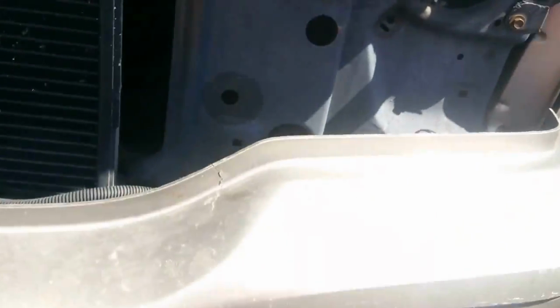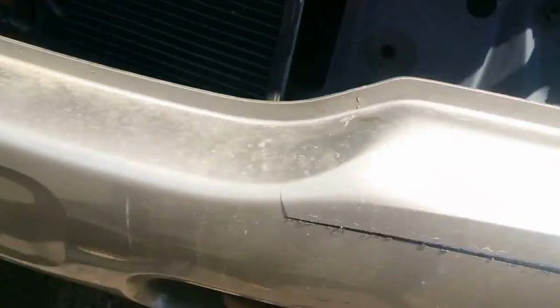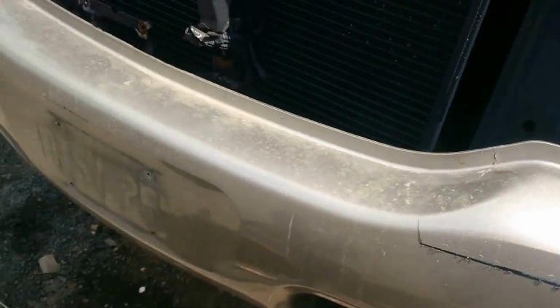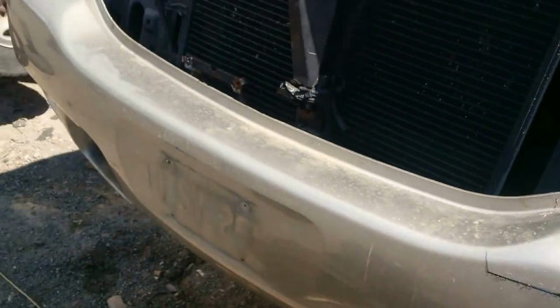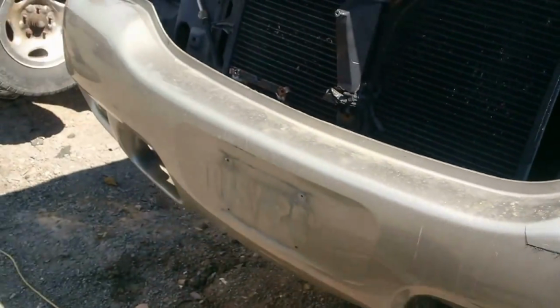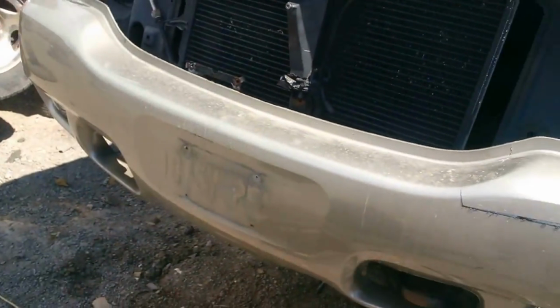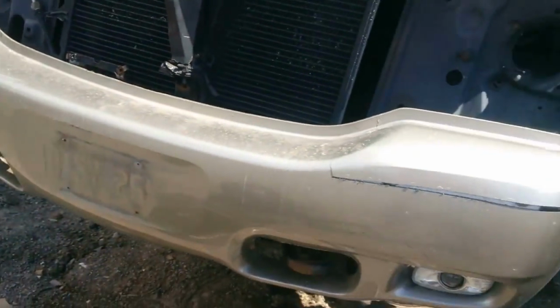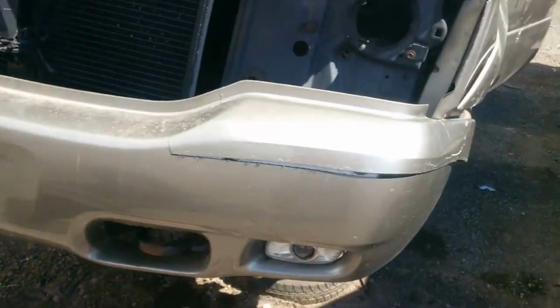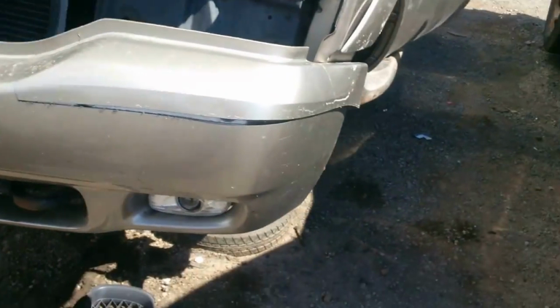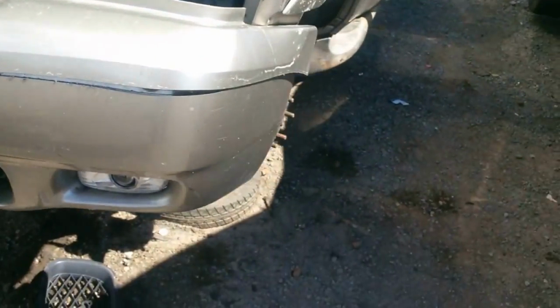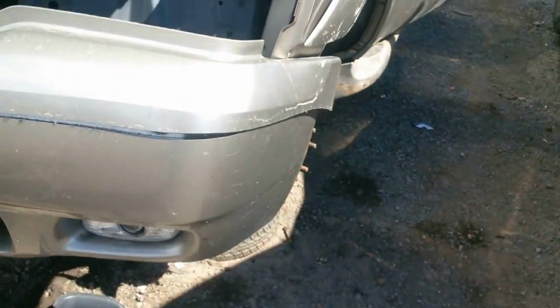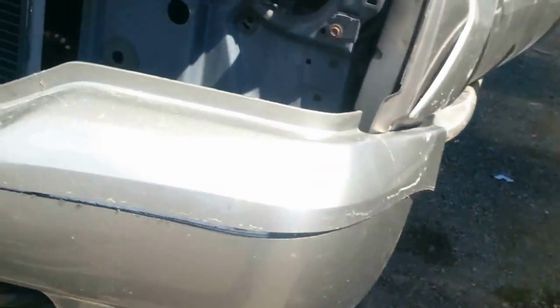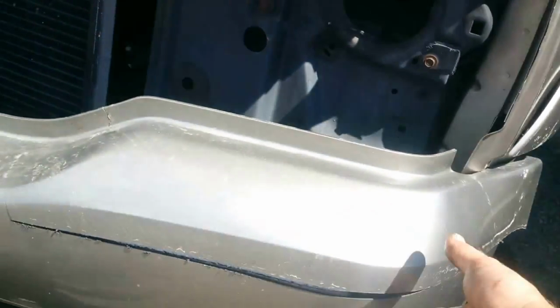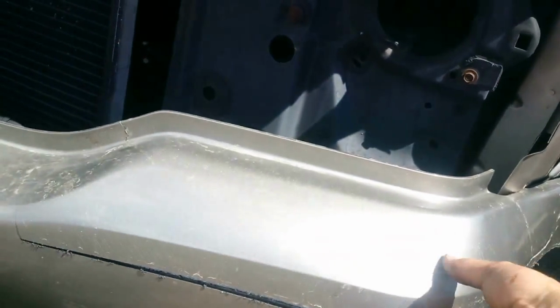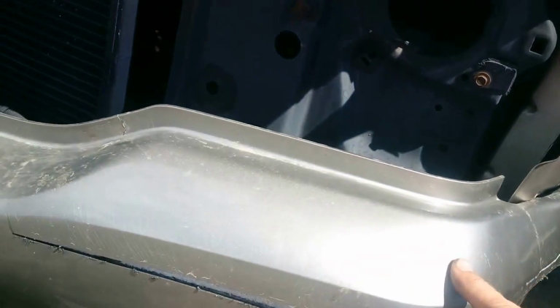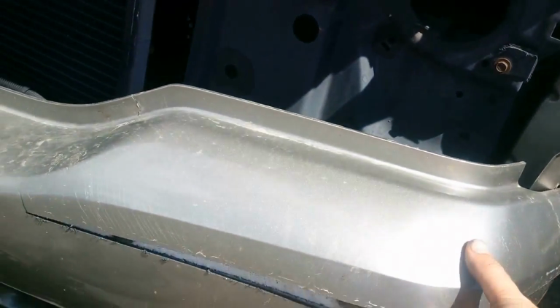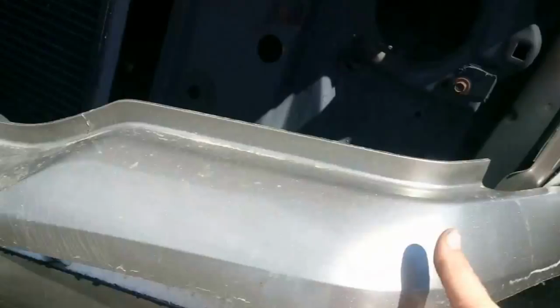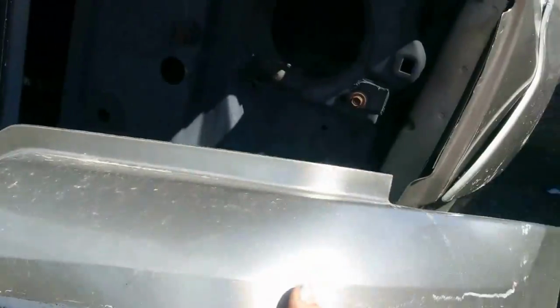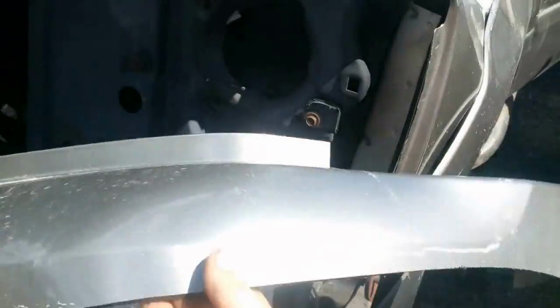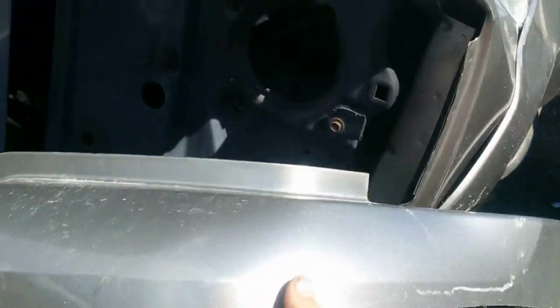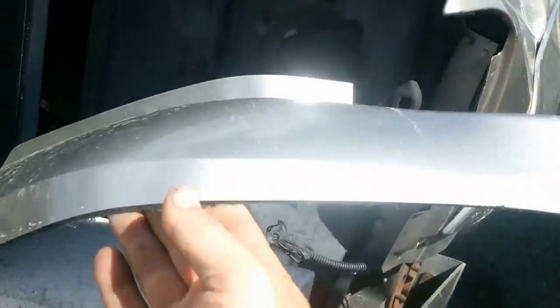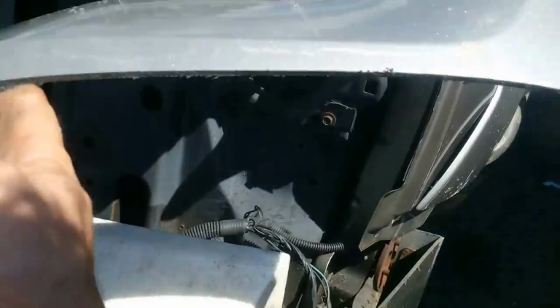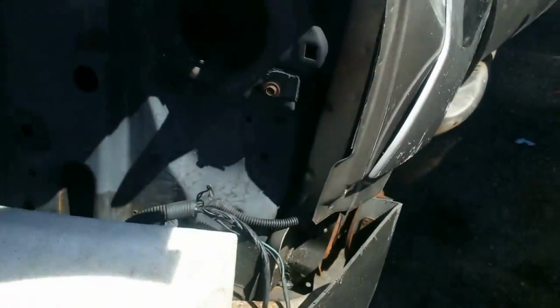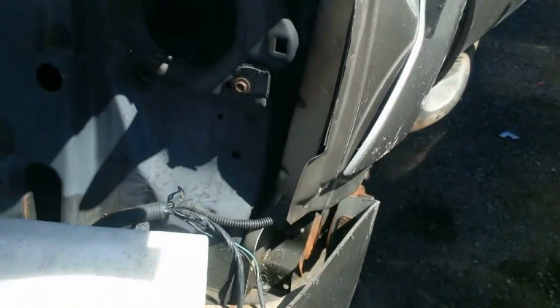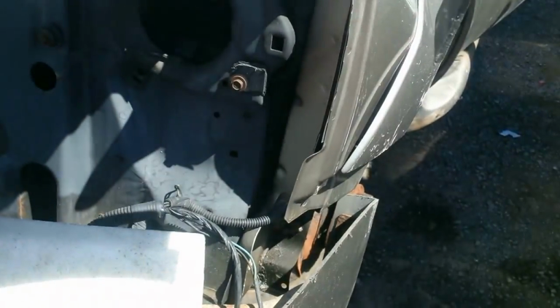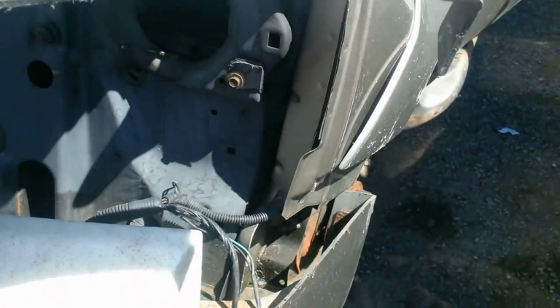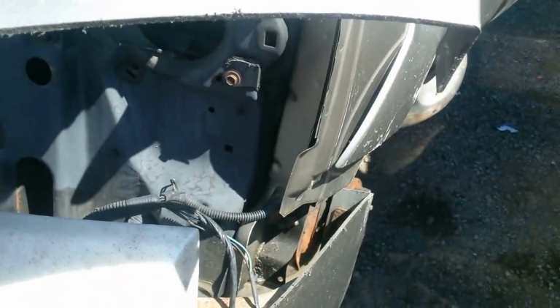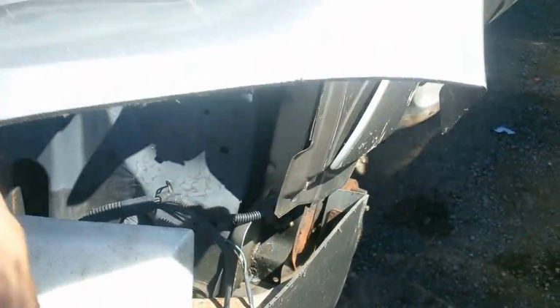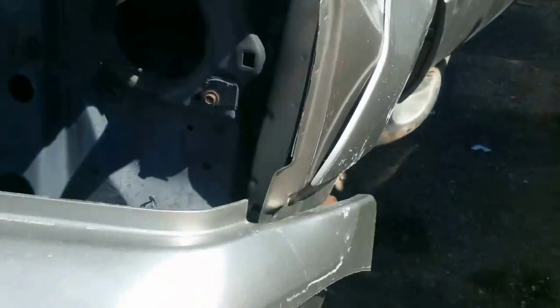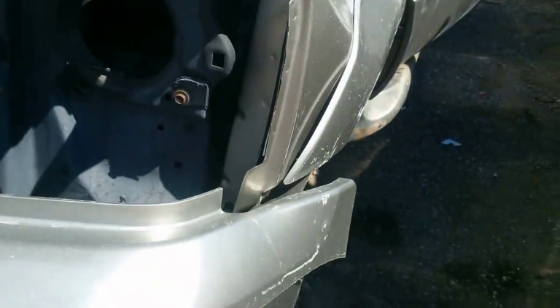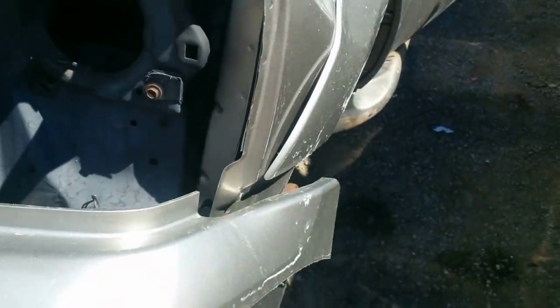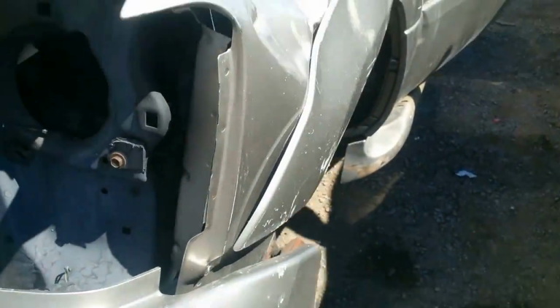There's a bumper. It's cracked. Somebody actually took a saw to that. Look at that. What a shame.